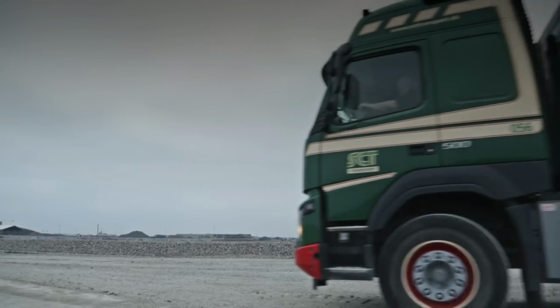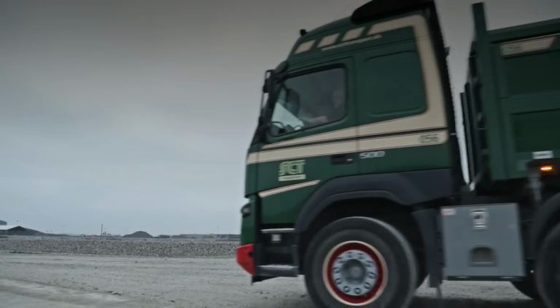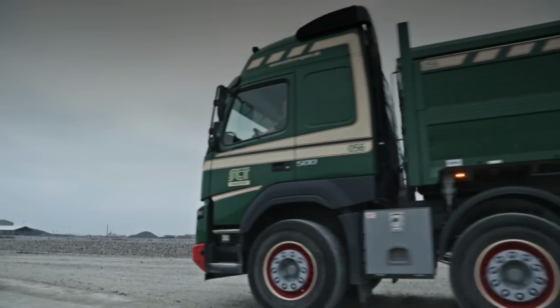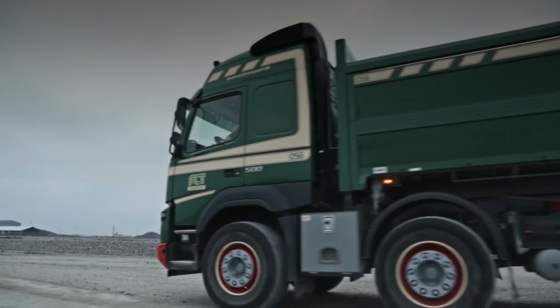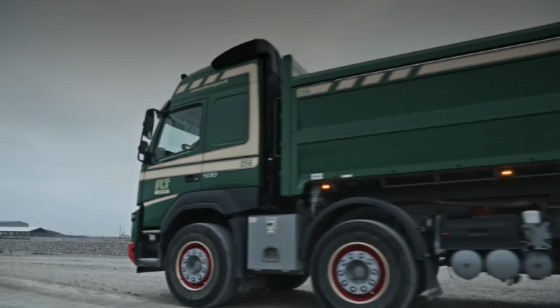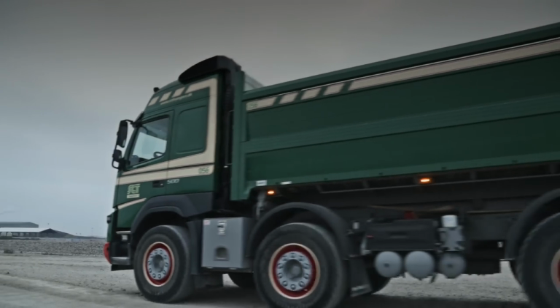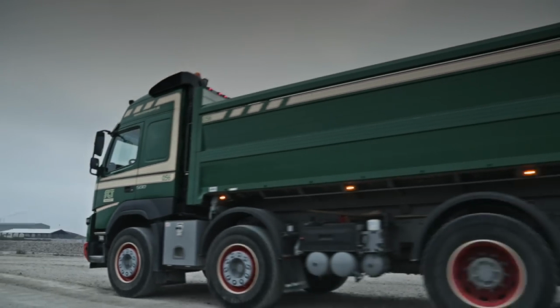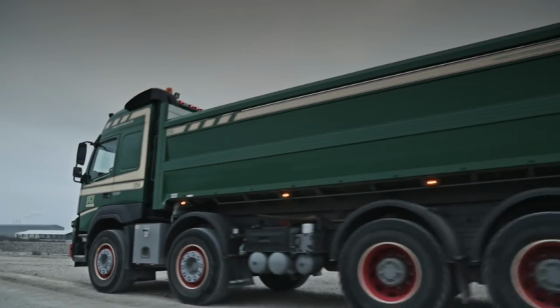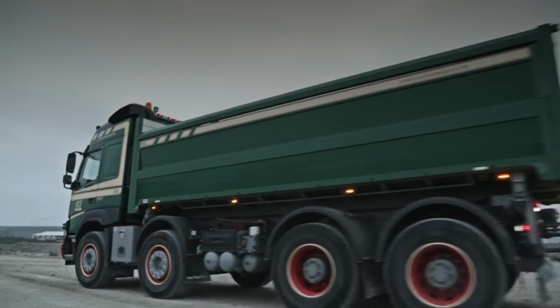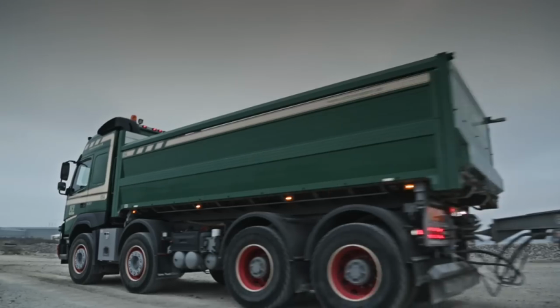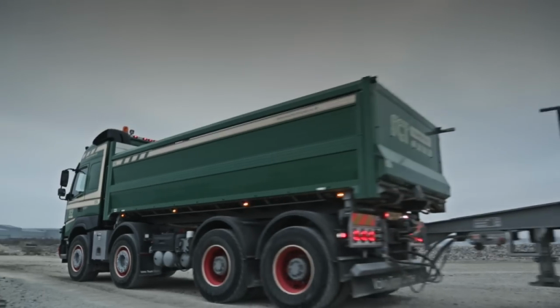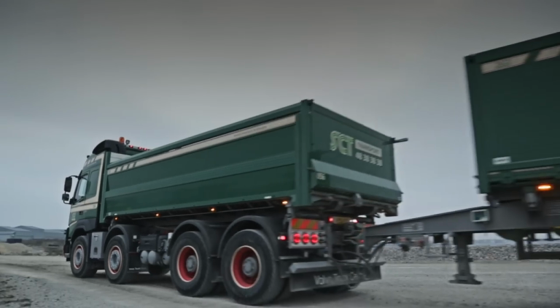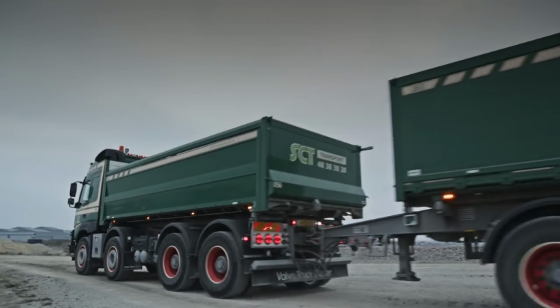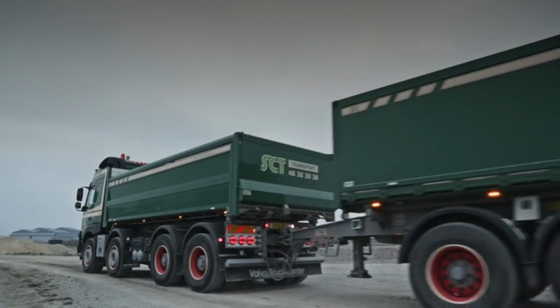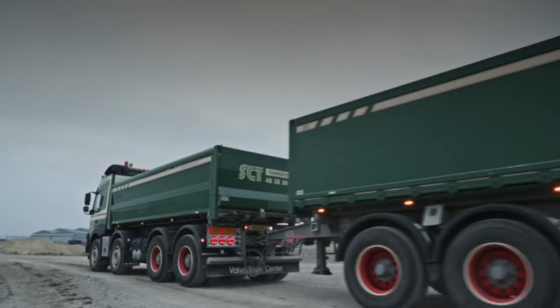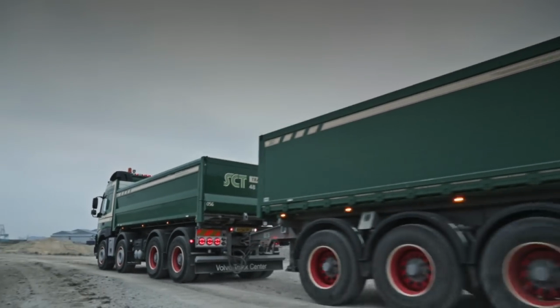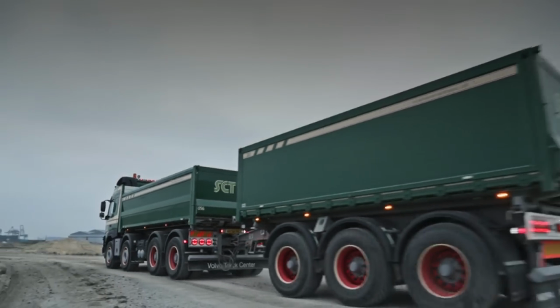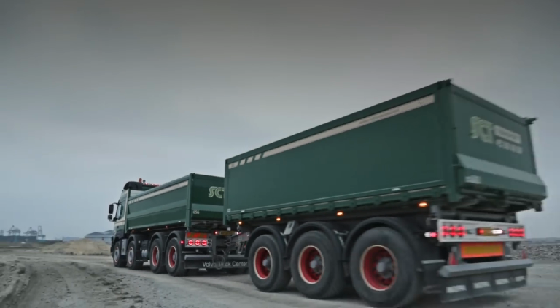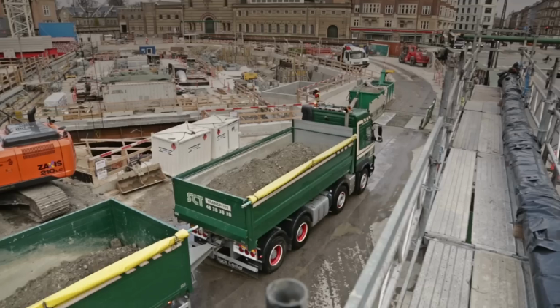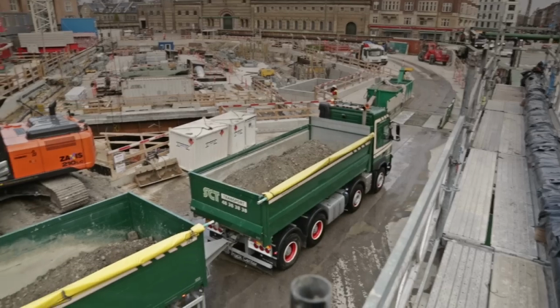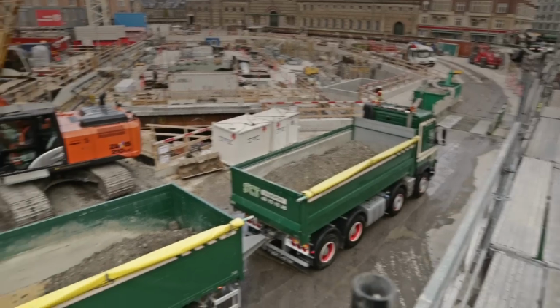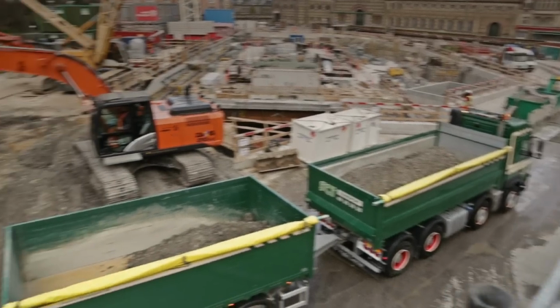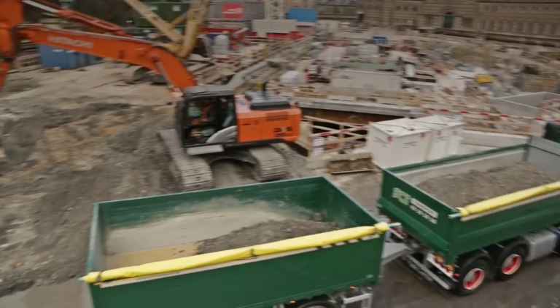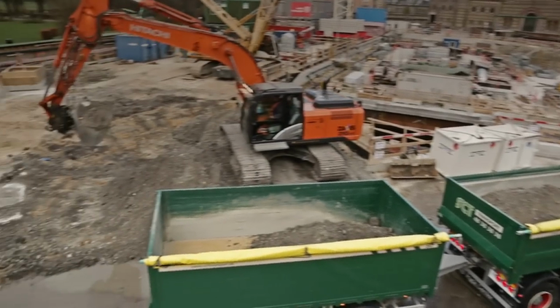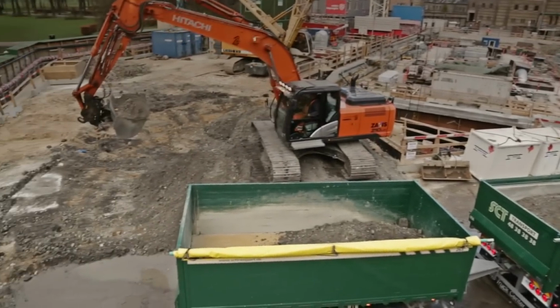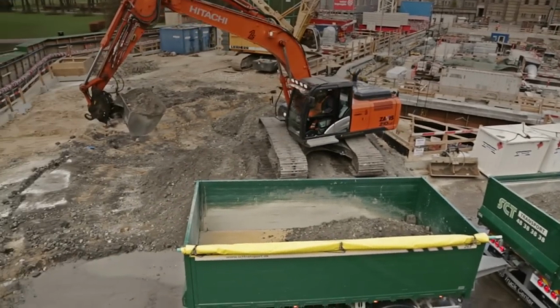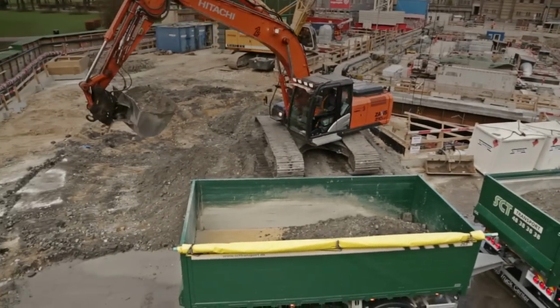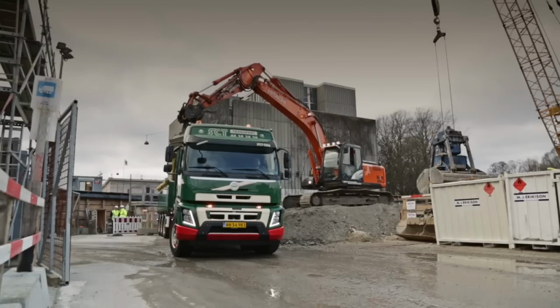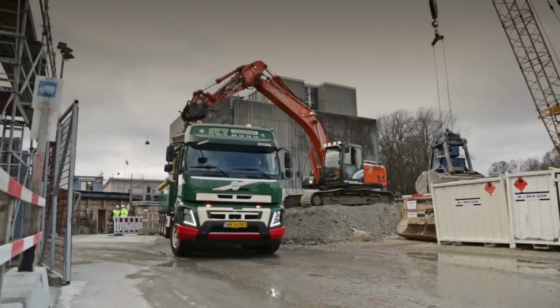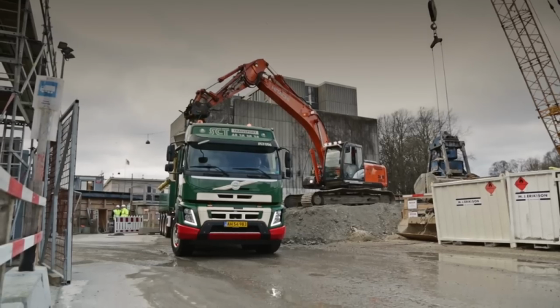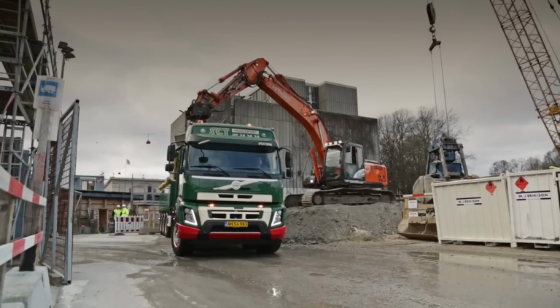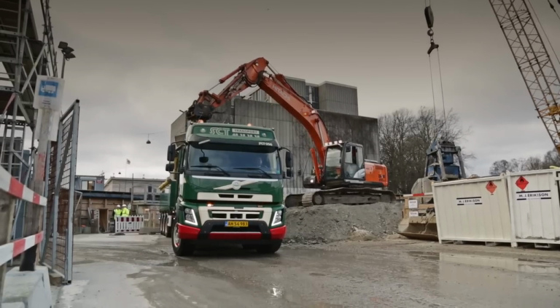The construction of the new subway will be finished in 2019. By then, this busy work site will be a fully functioning metro station.